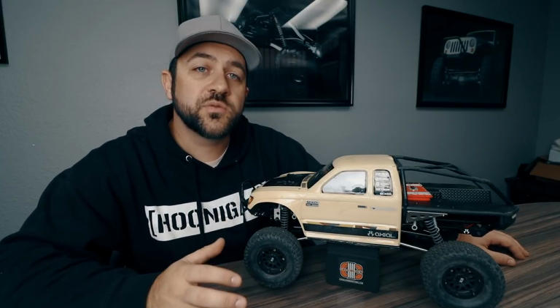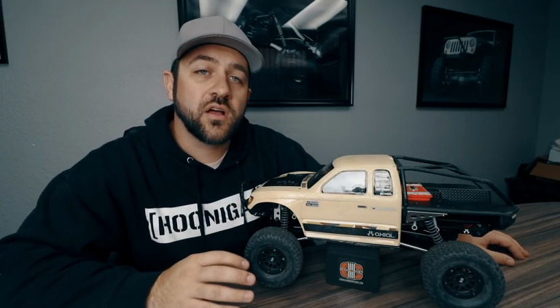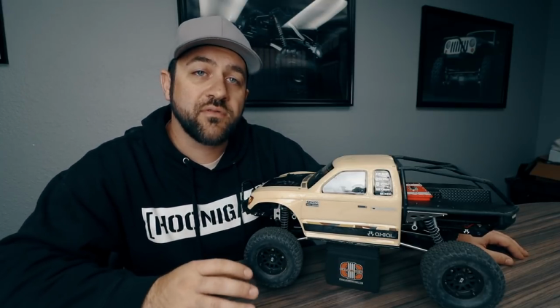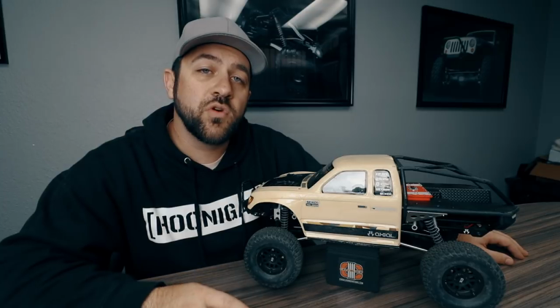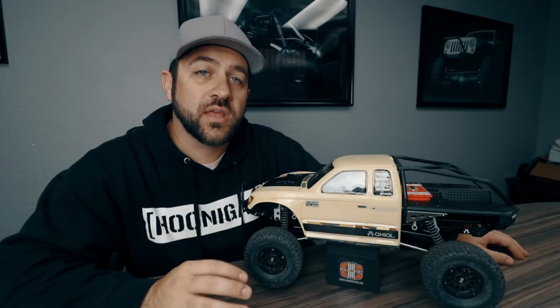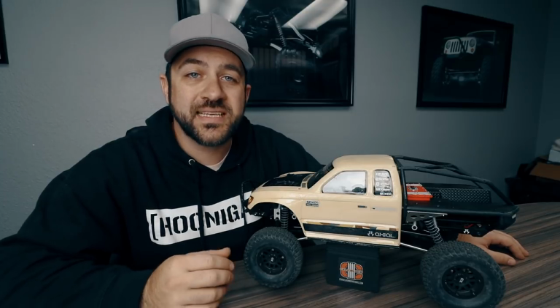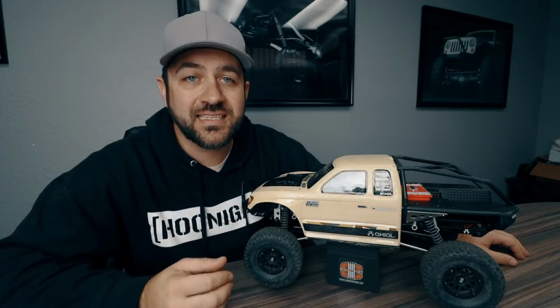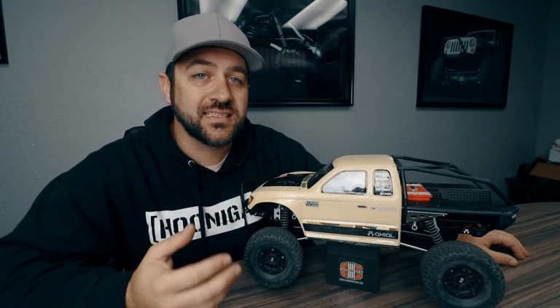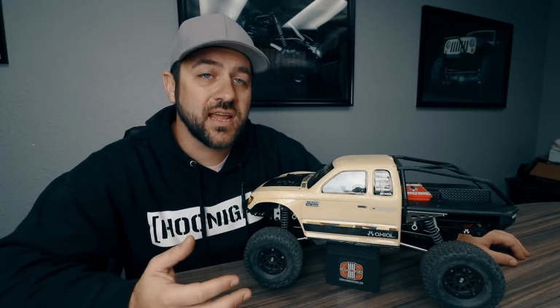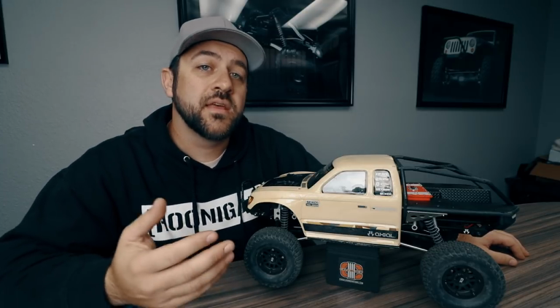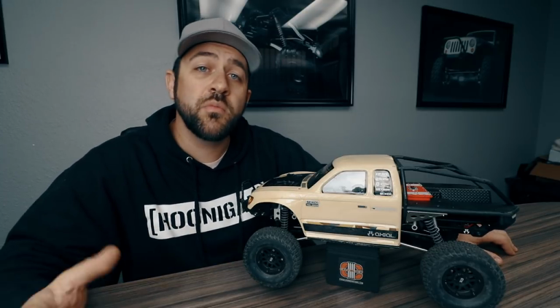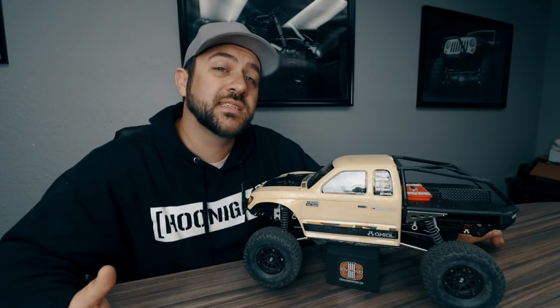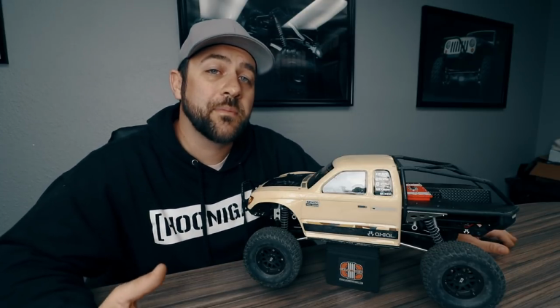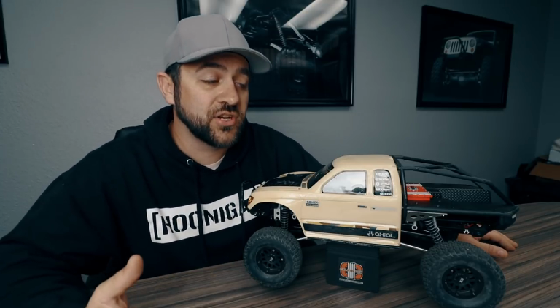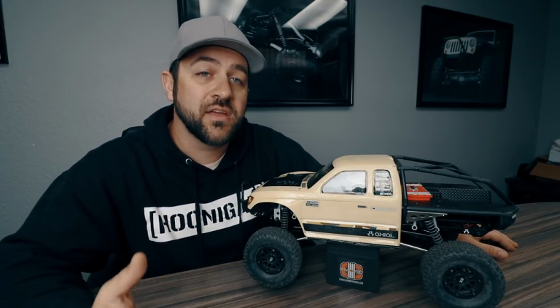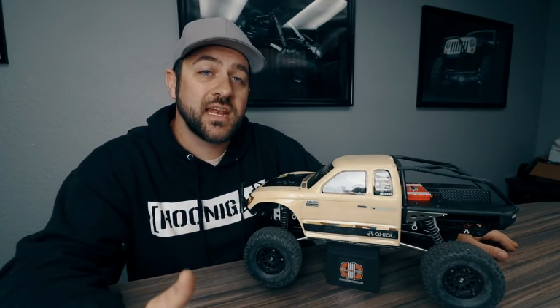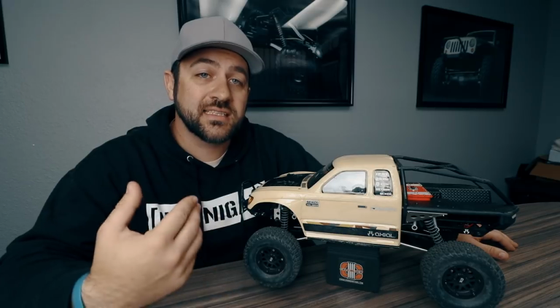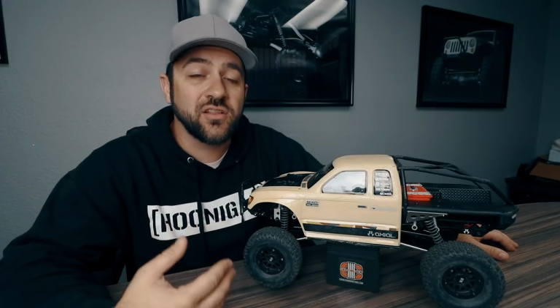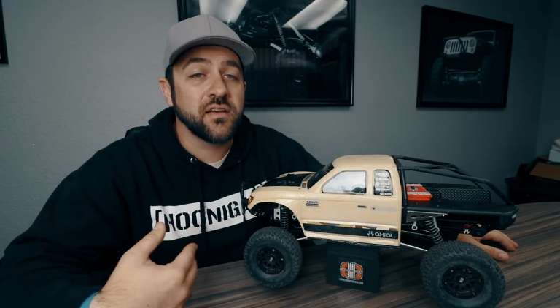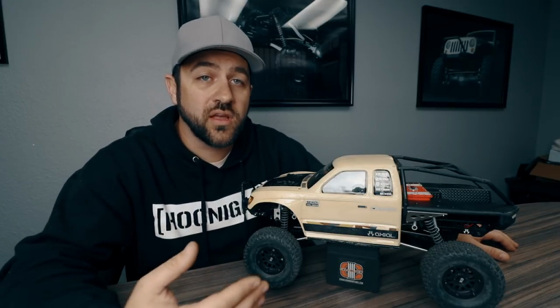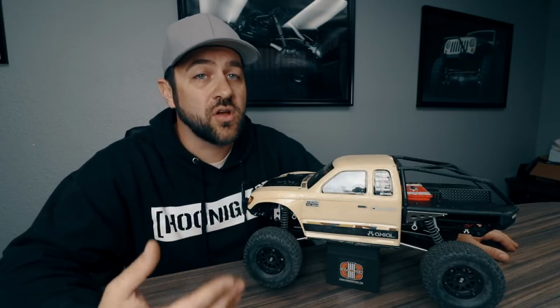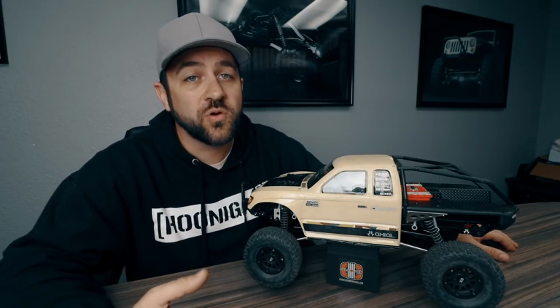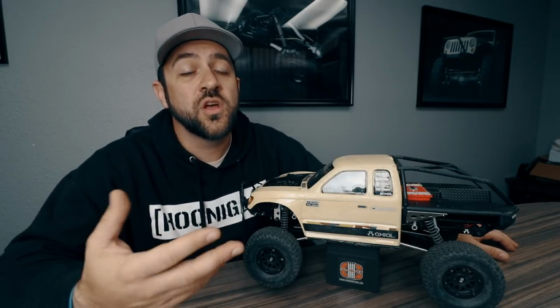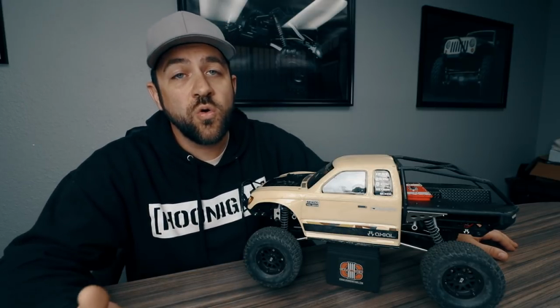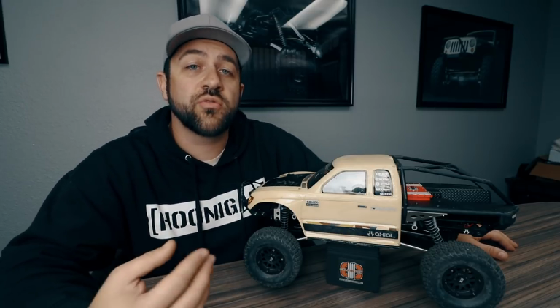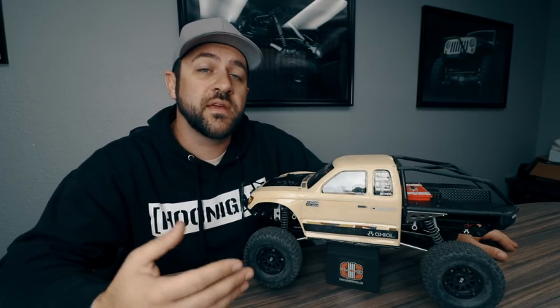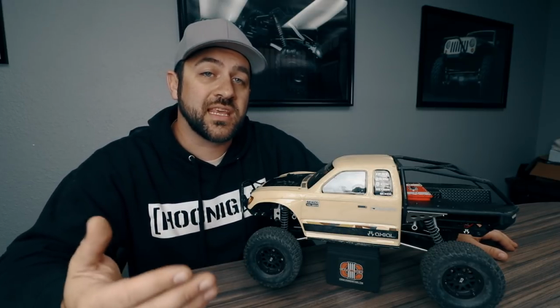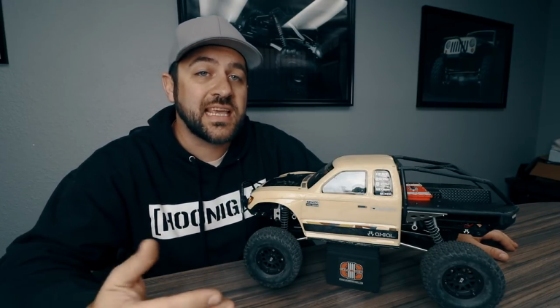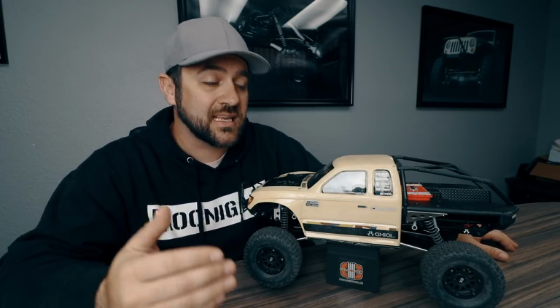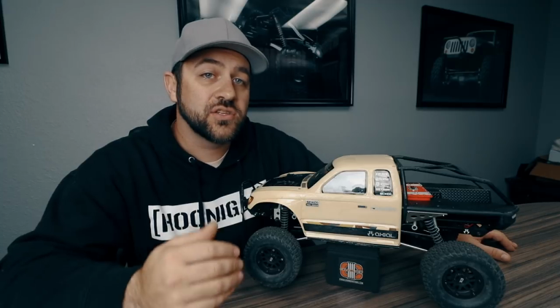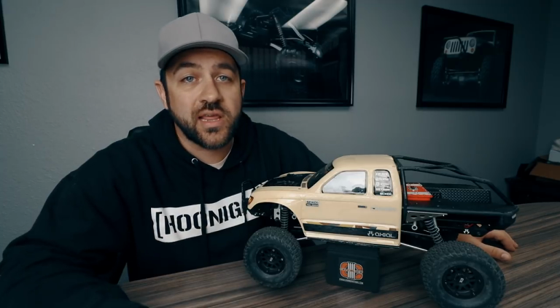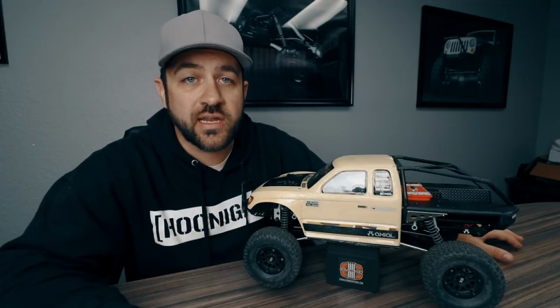These wheels also have a removable KMC XD center cap. The removable center cap allows you to have the nice scale look of wheel hubs on all four corners, or you can remove them for easy access to the wheel nut.